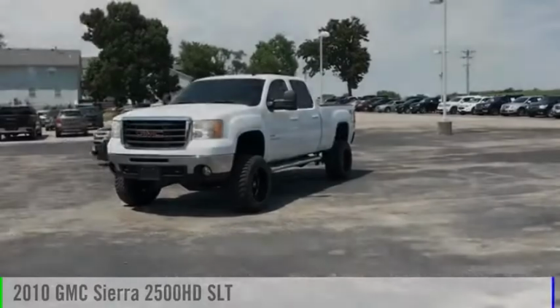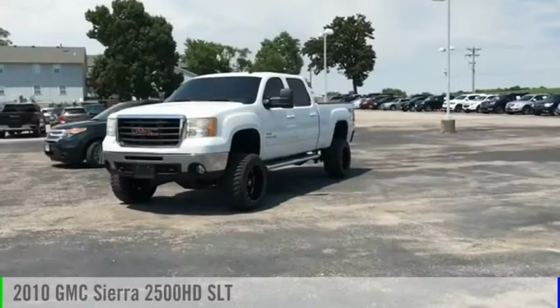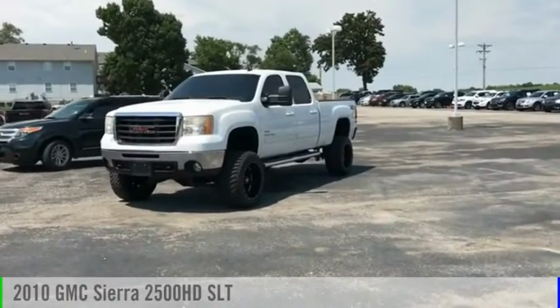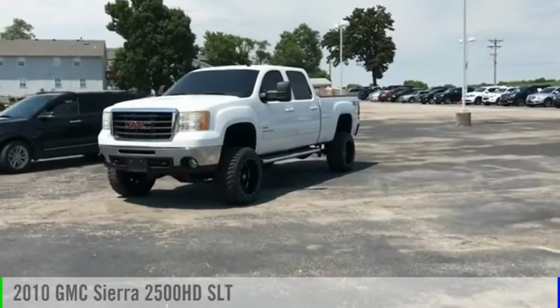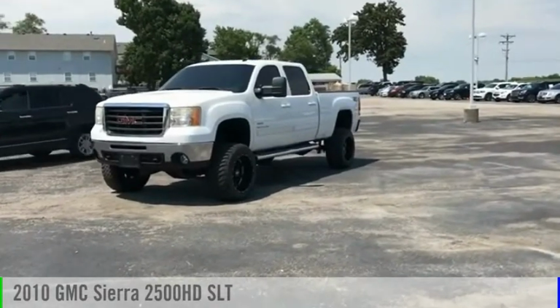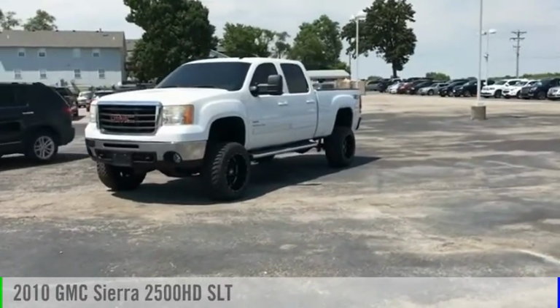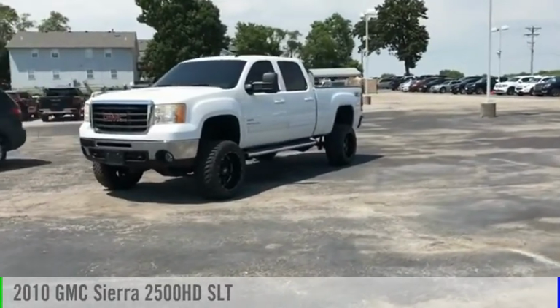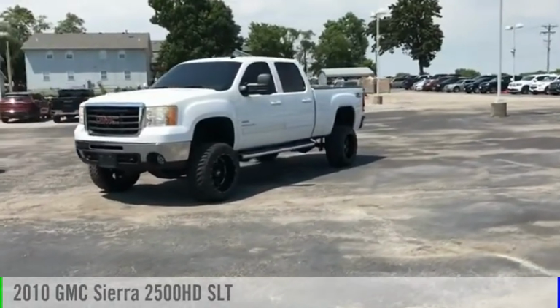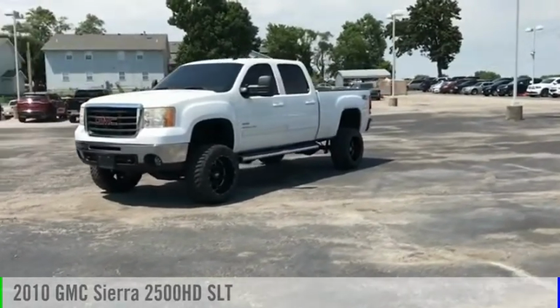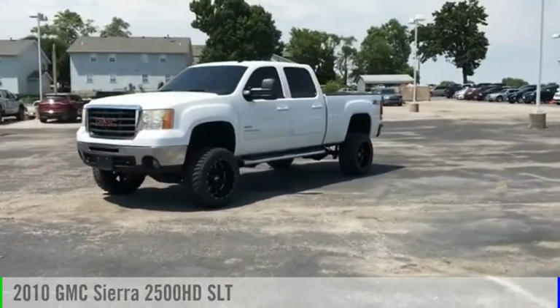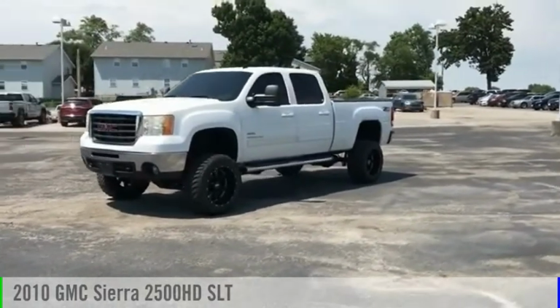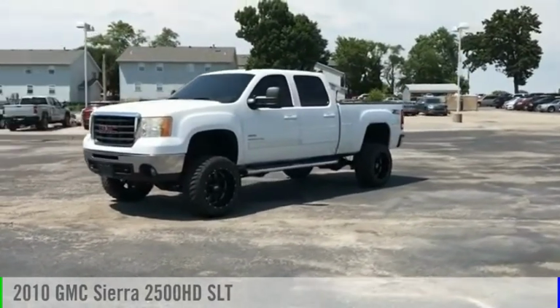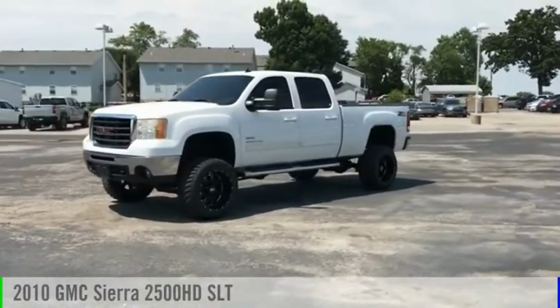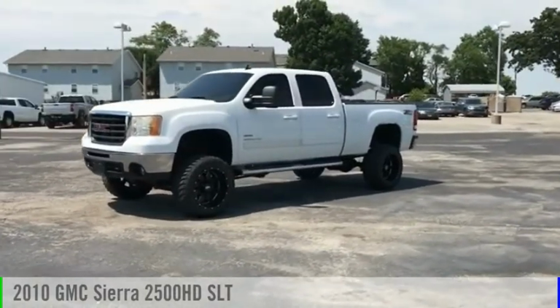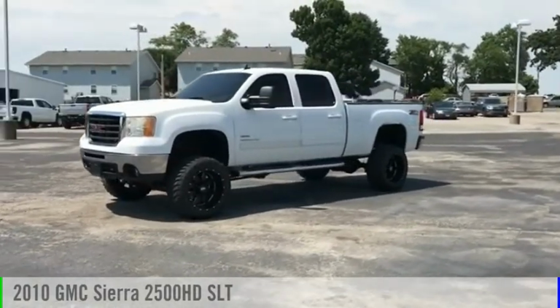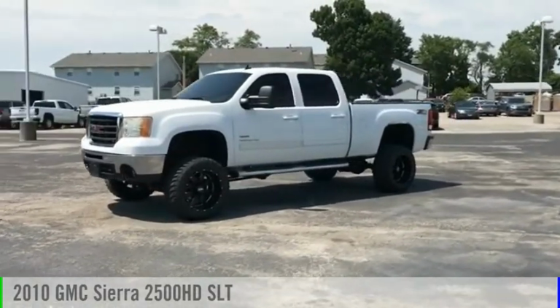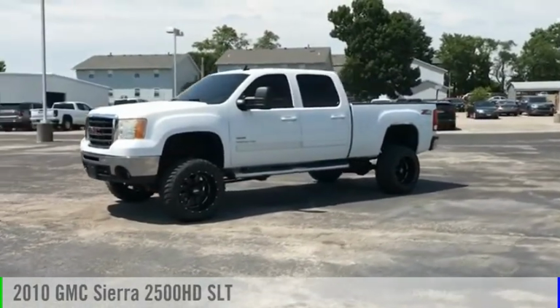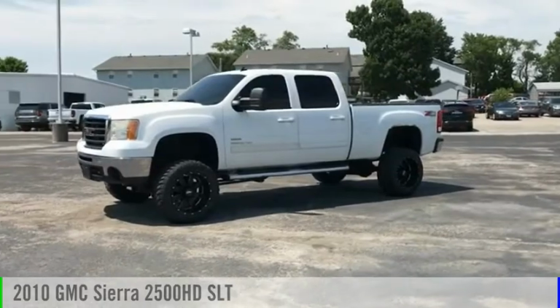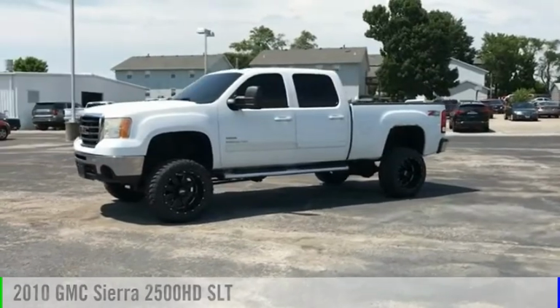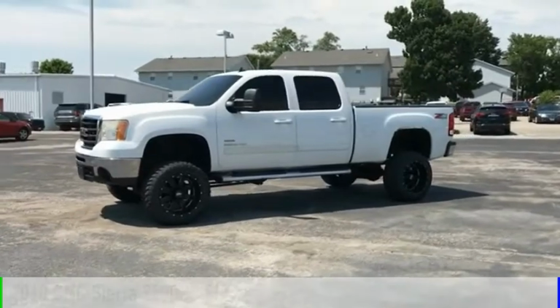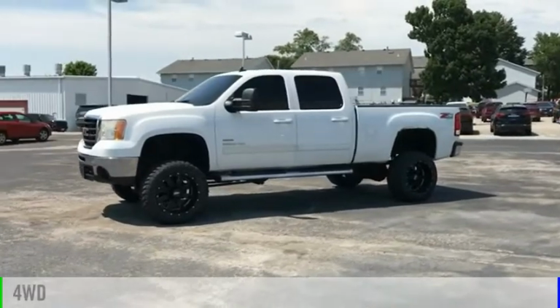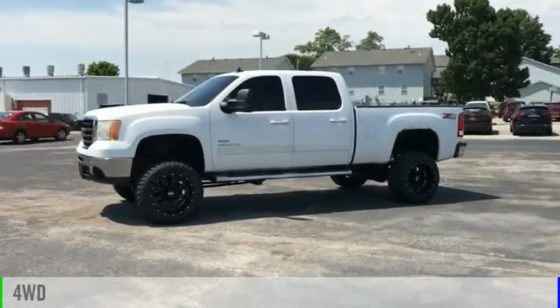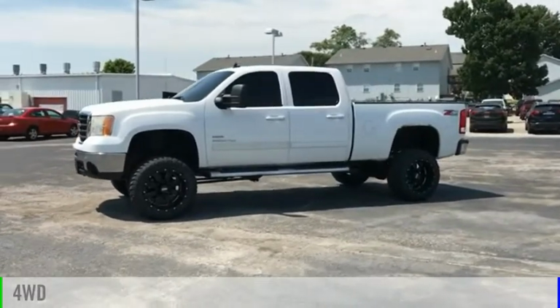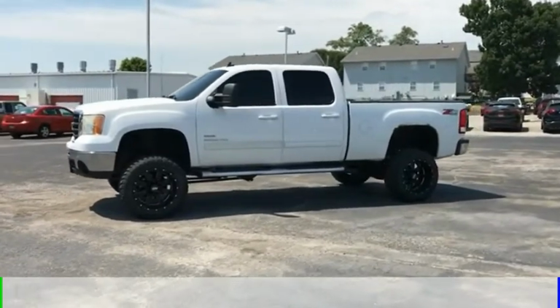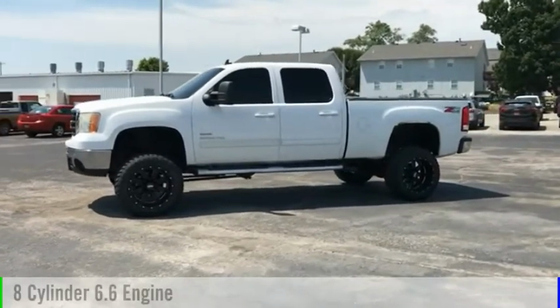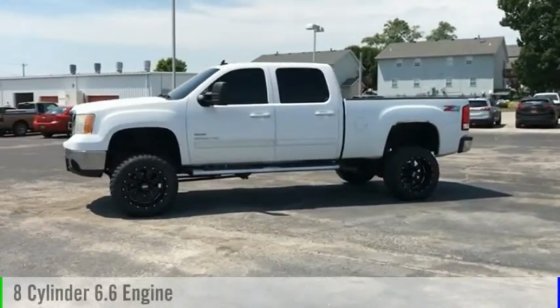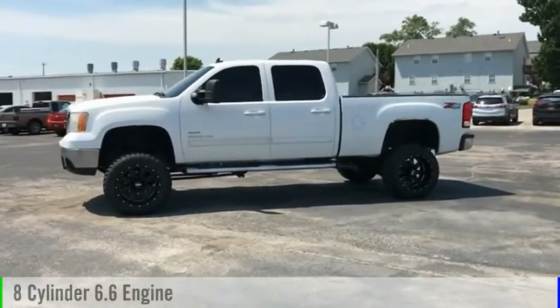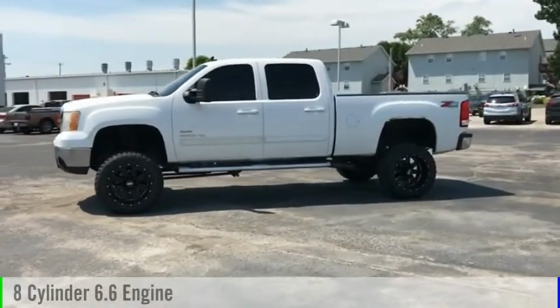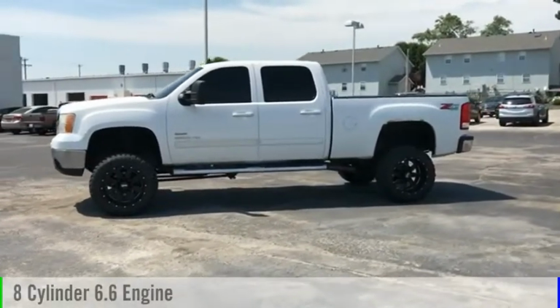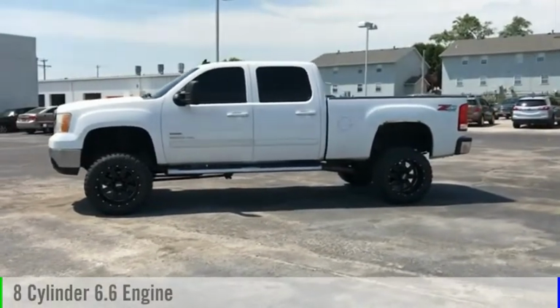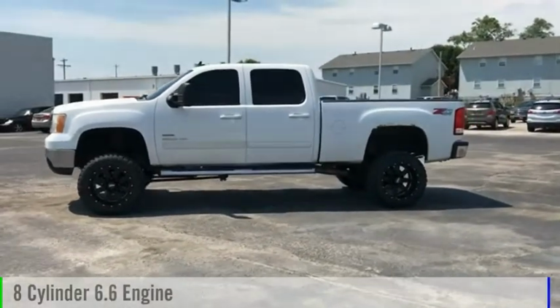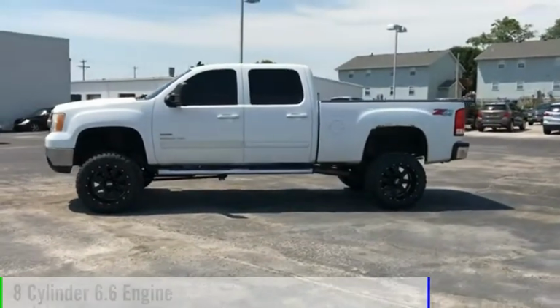We are pleased to show you the 2010 Sierra 2500 HD. This vehicle is powered by a 4-wheel drive, 8-cylinder, 6.6-liter engine.